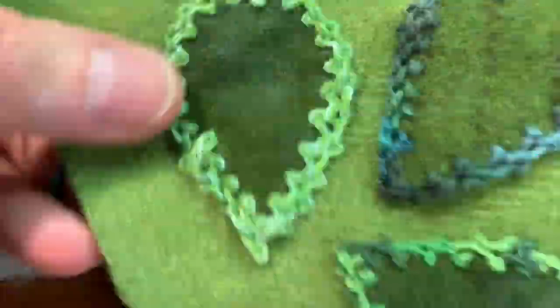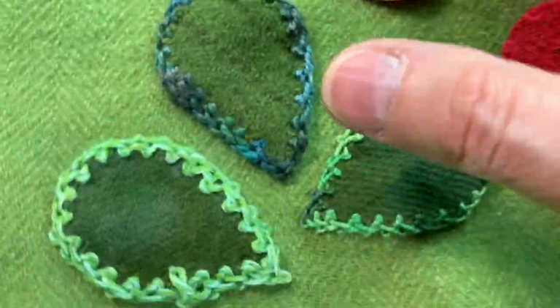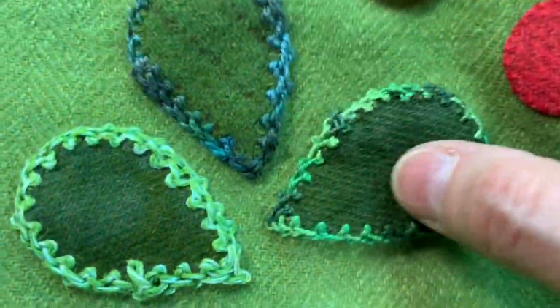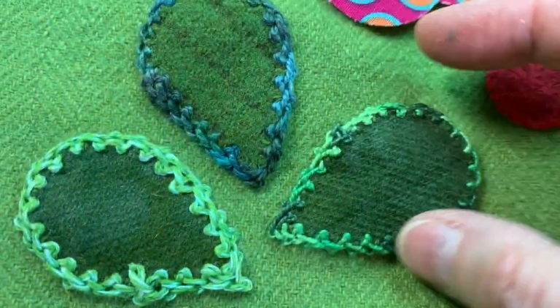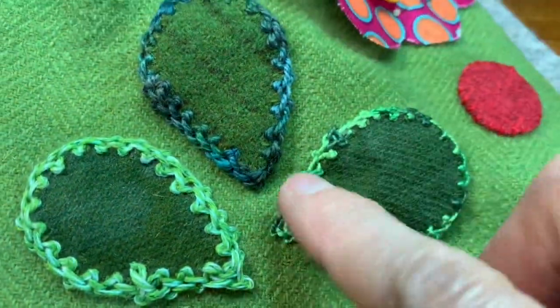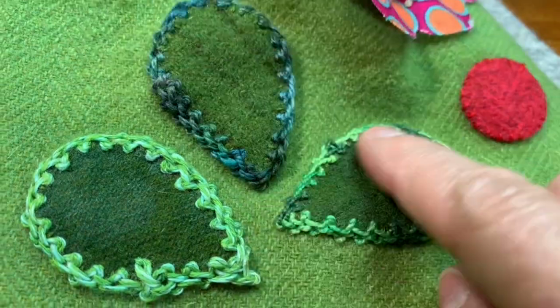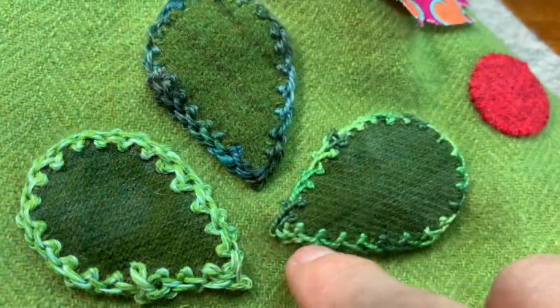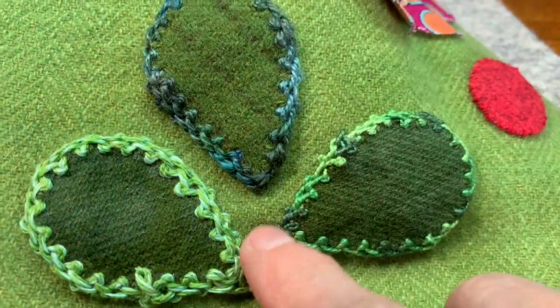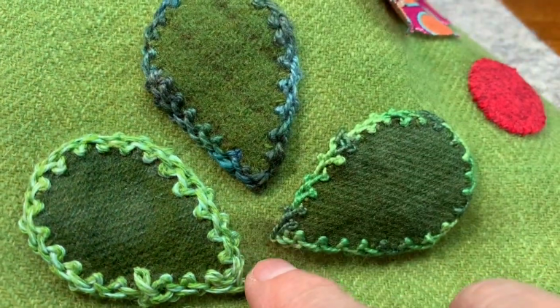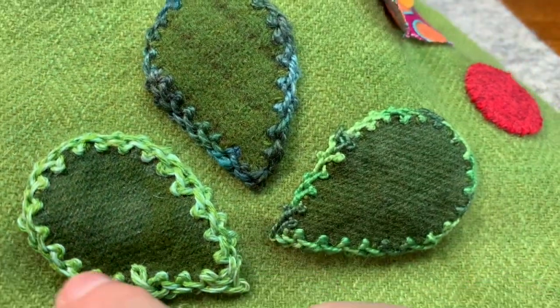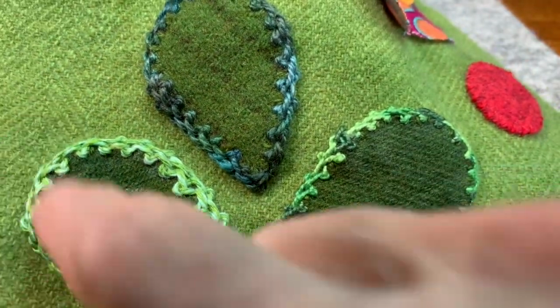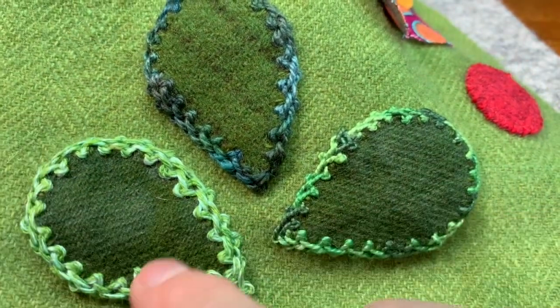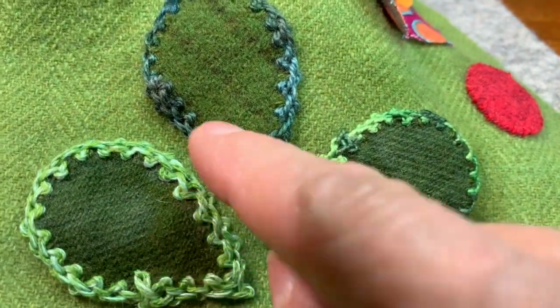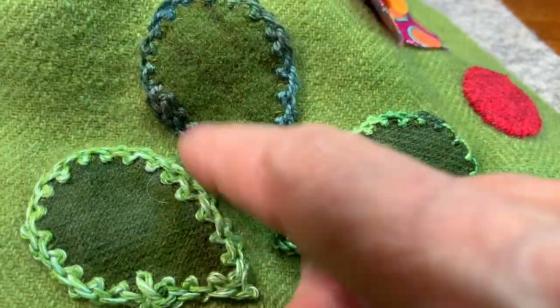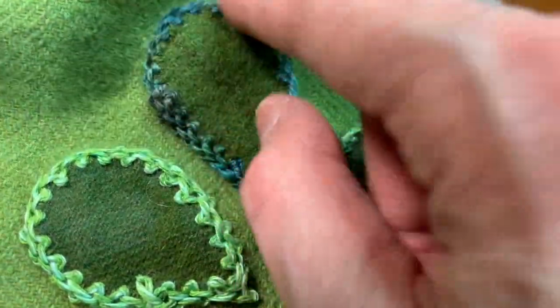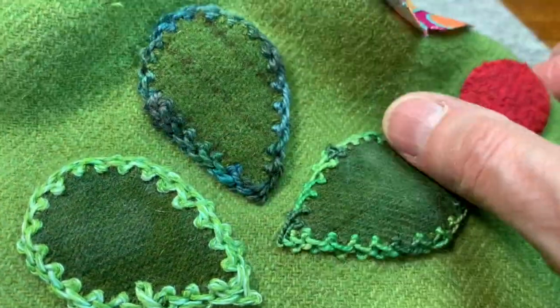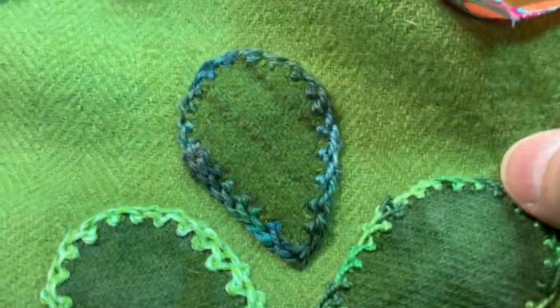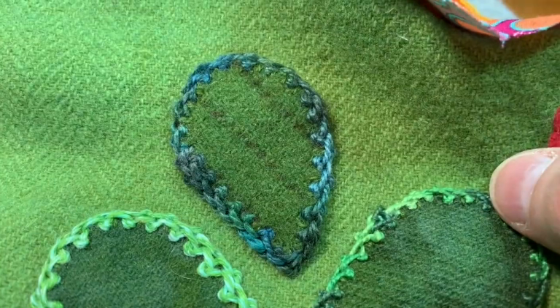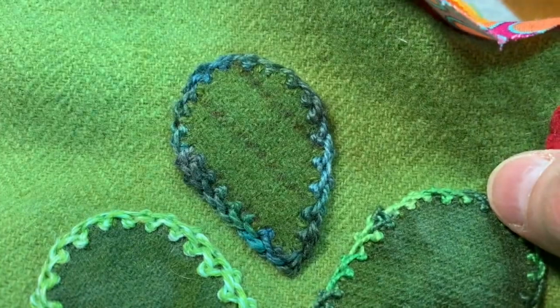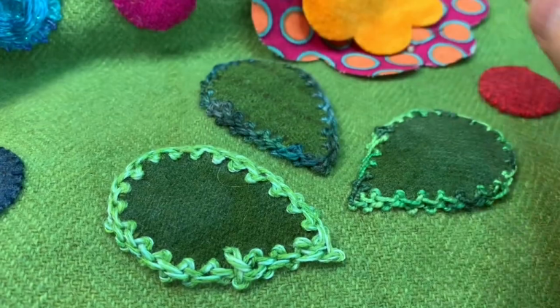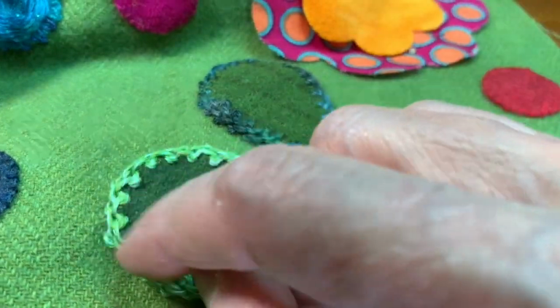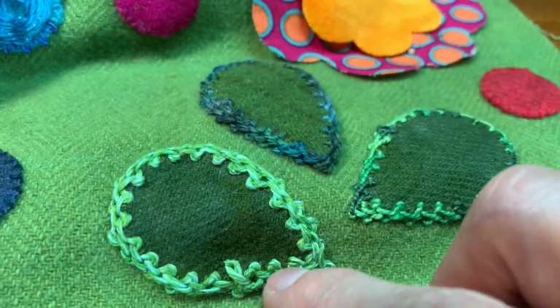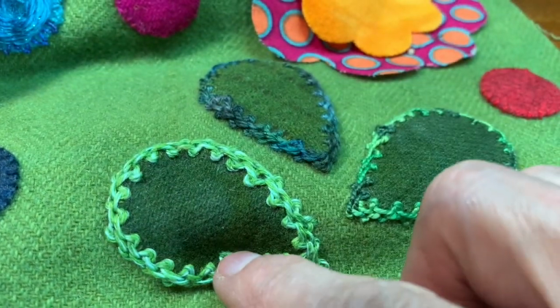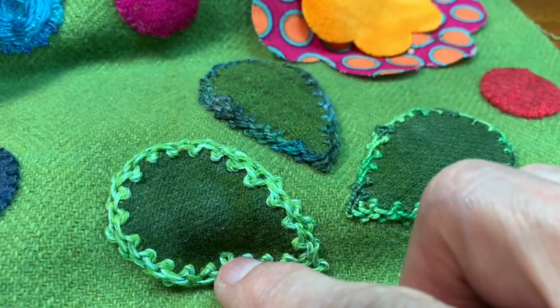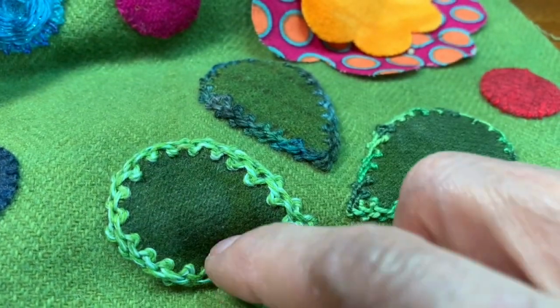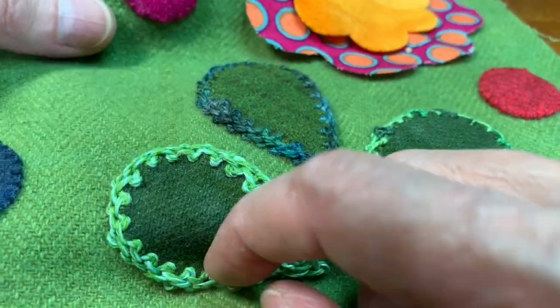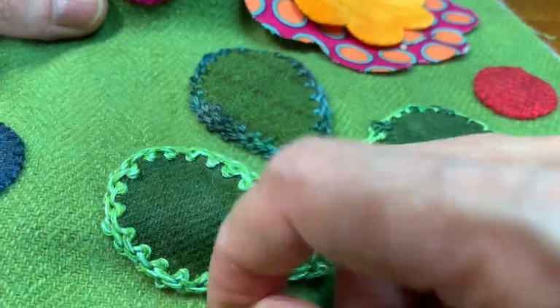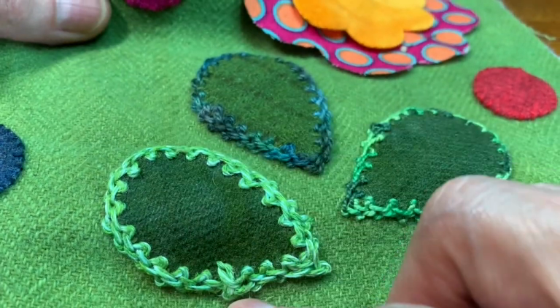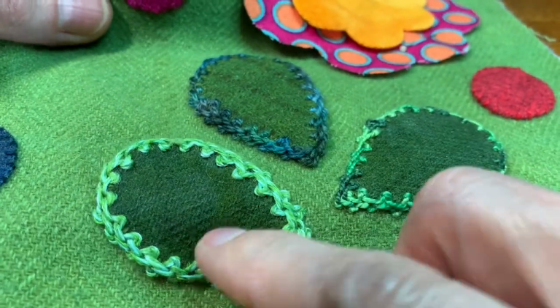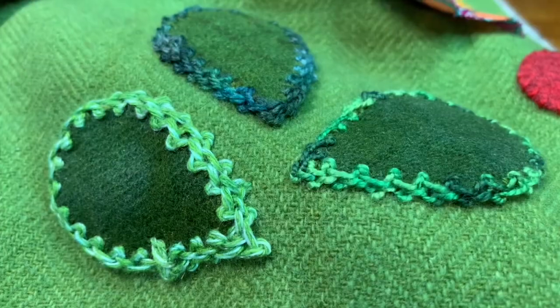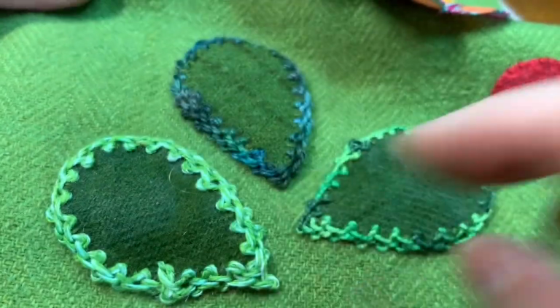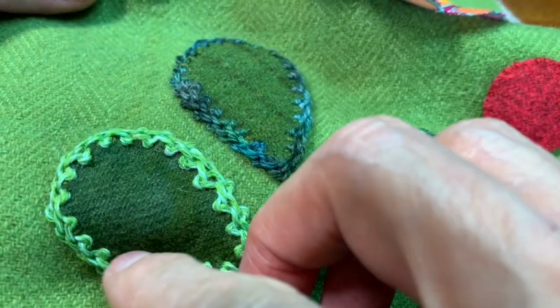So I have my number five variegated Eleganza — I have this in Oriental Linen — and this is the Shepherd's Silk. This one I ended a little early; I could have brought that in, it's sort of sticking out a bit.